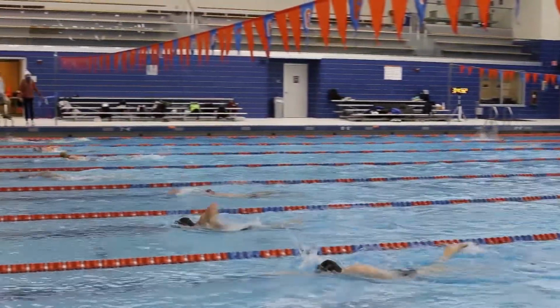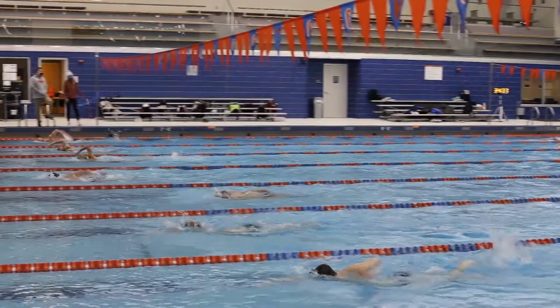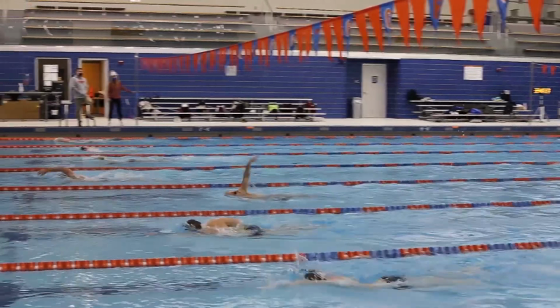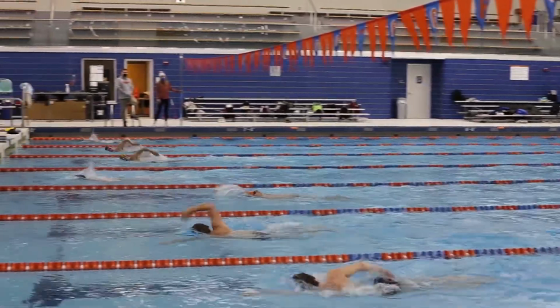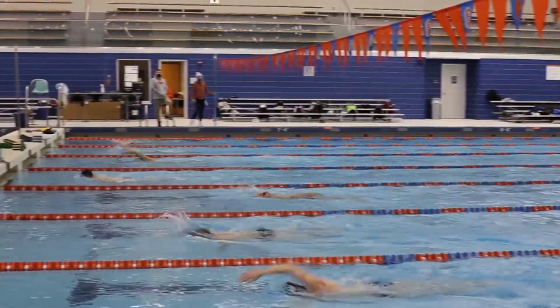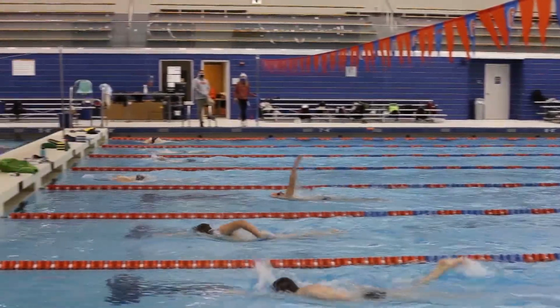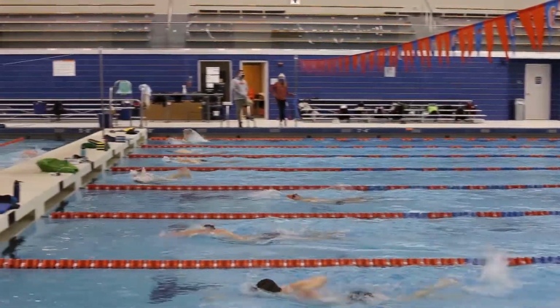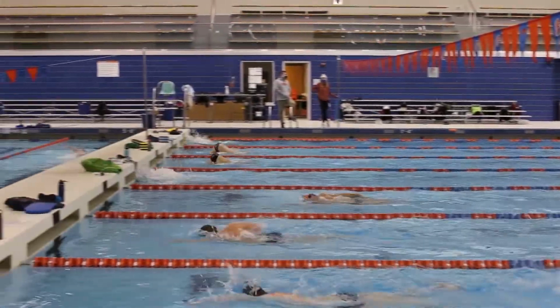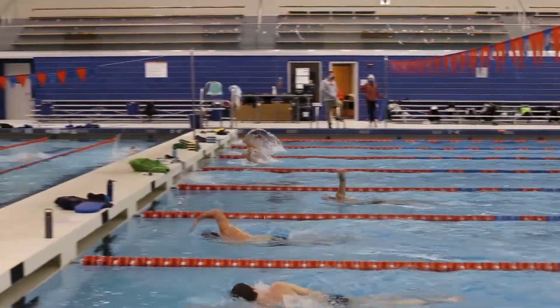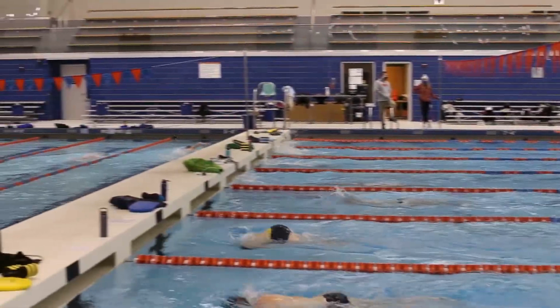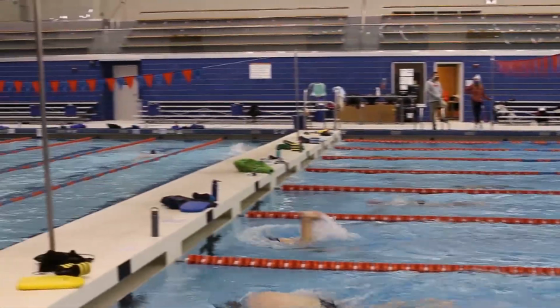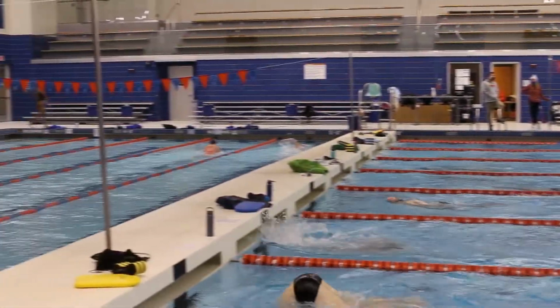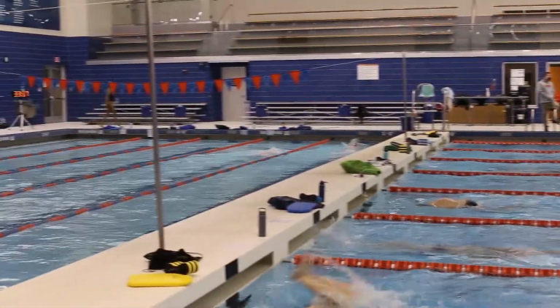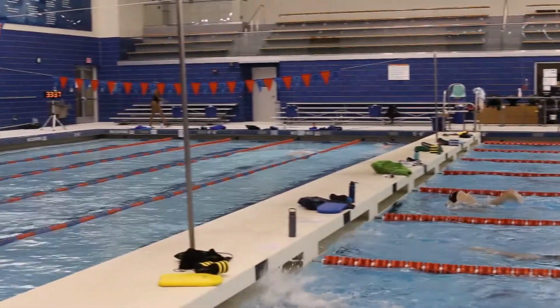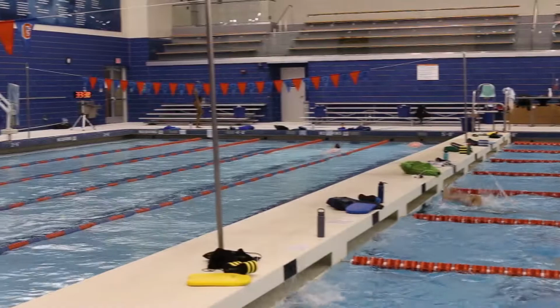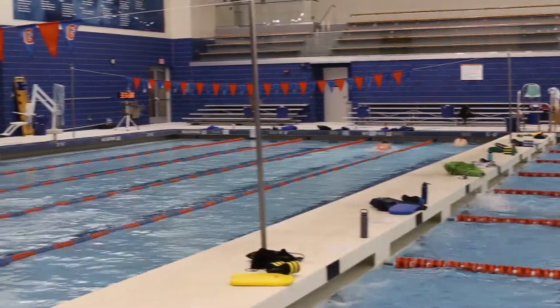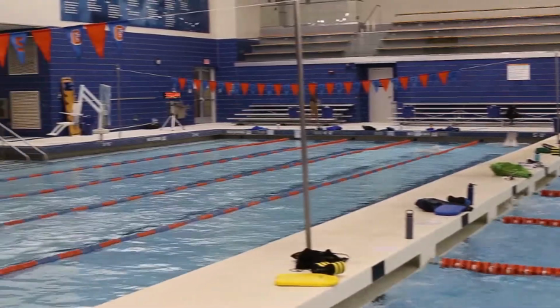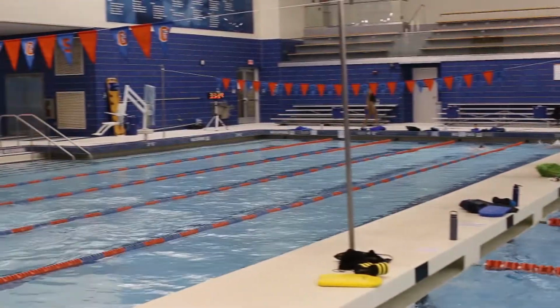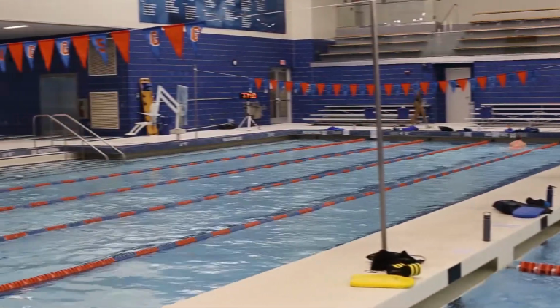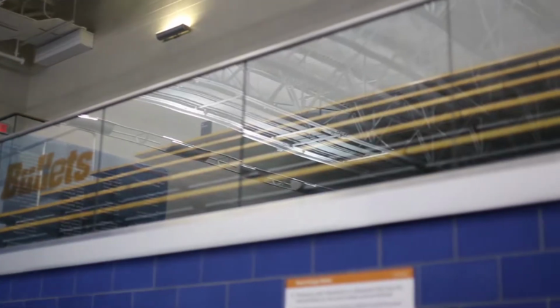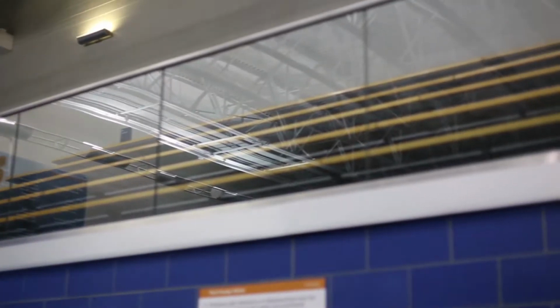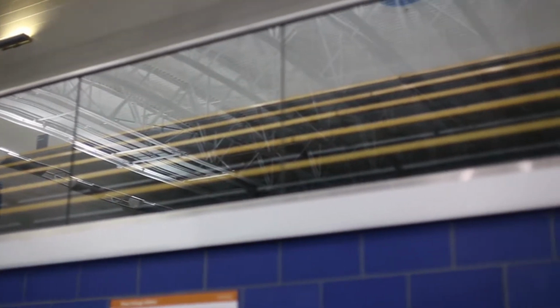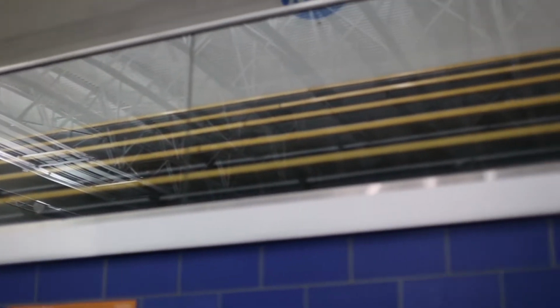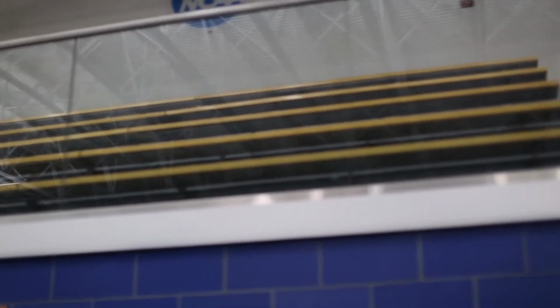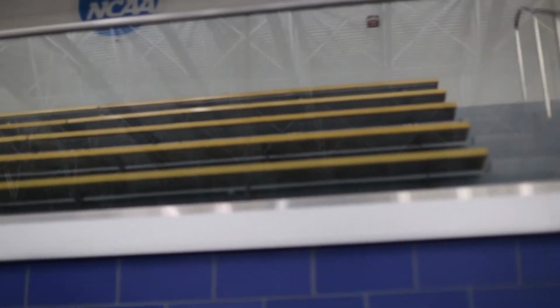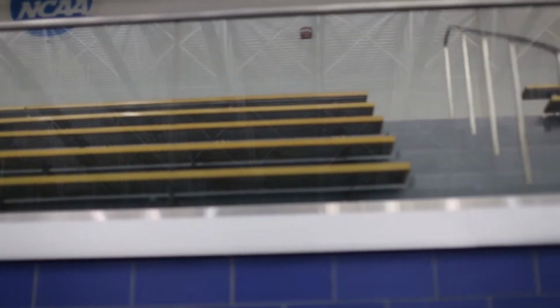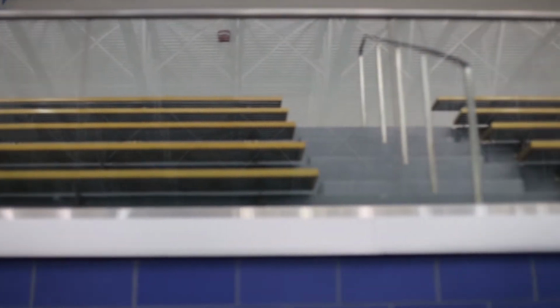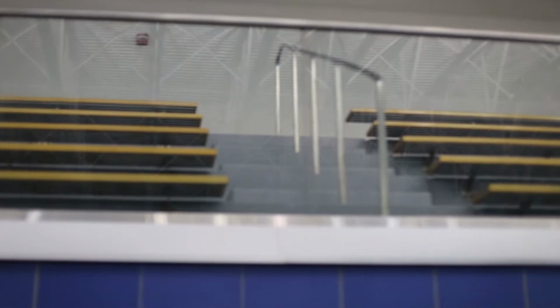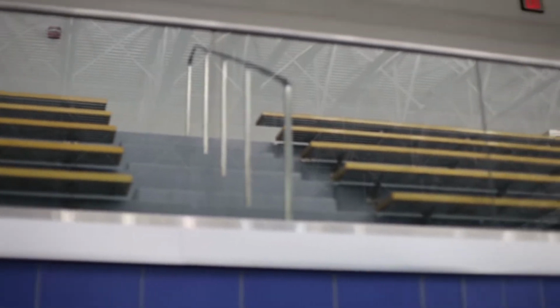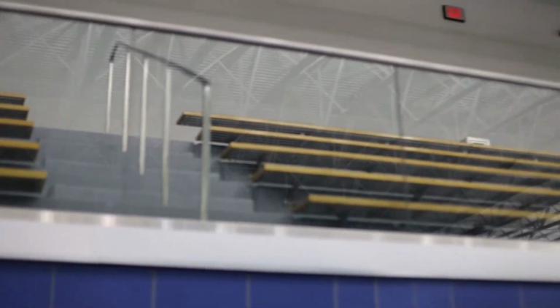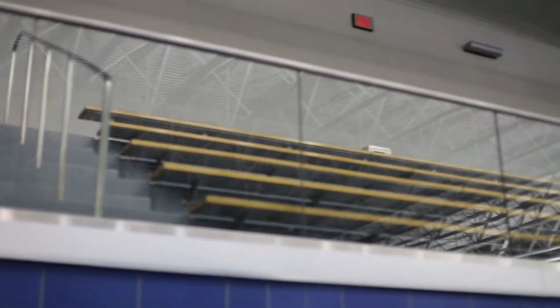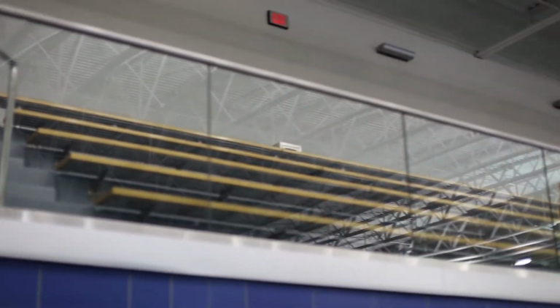The natatorium includes ample deck space for visiting teams and organizations. Above the pool sits a large spectator gallery that has been filled with nearly 400 excited fans for dual meets and conference championship events.